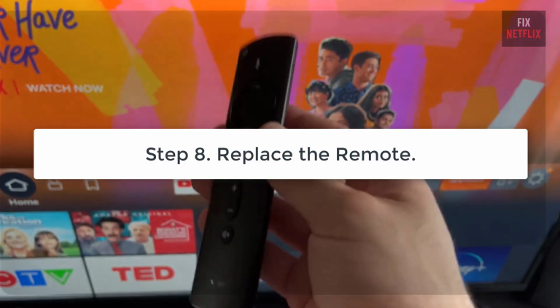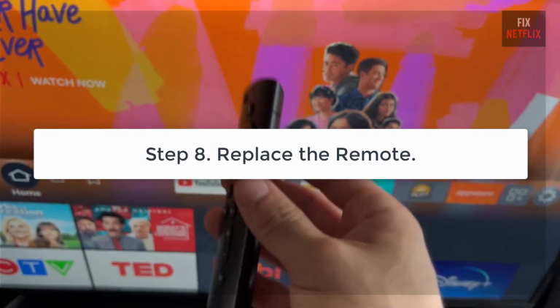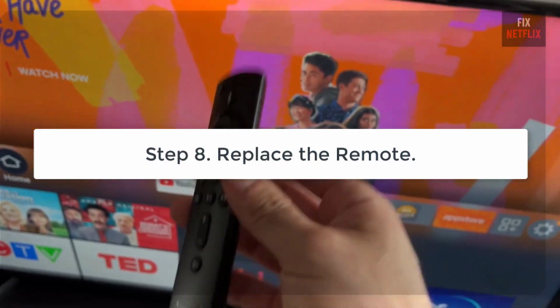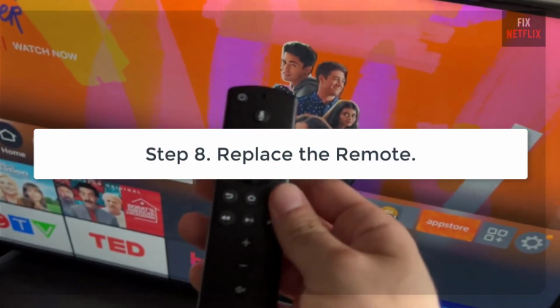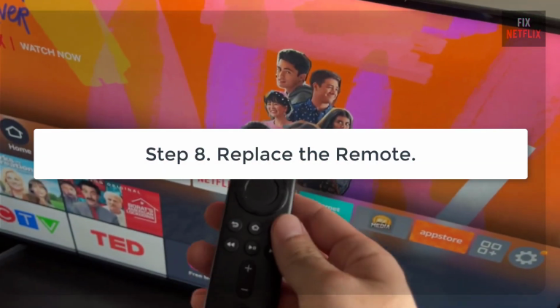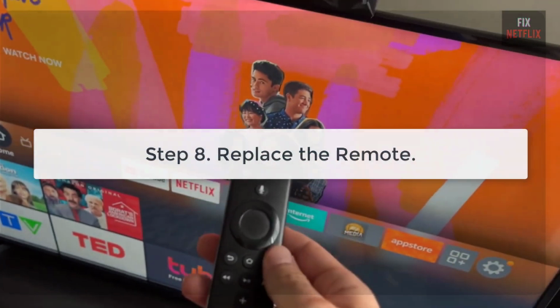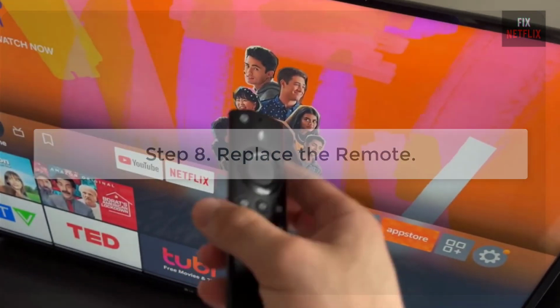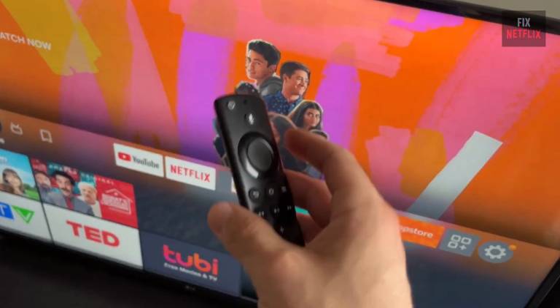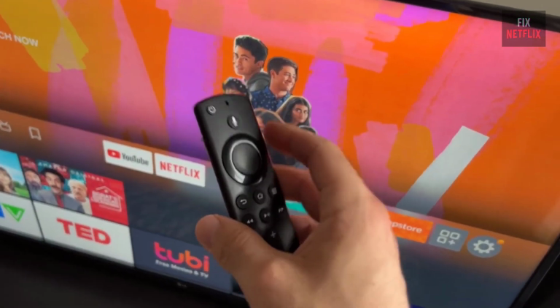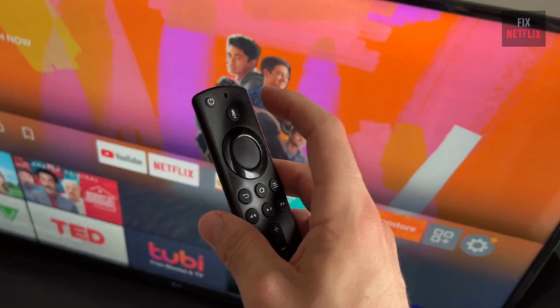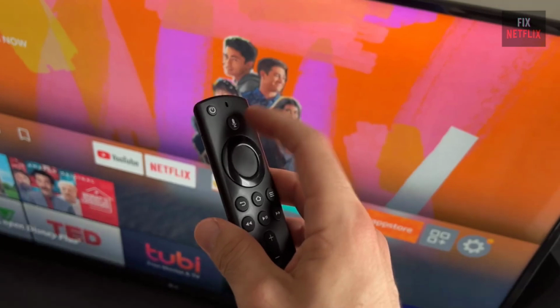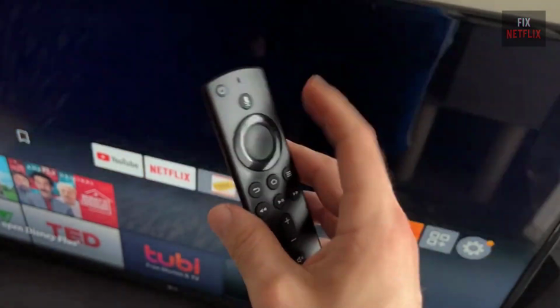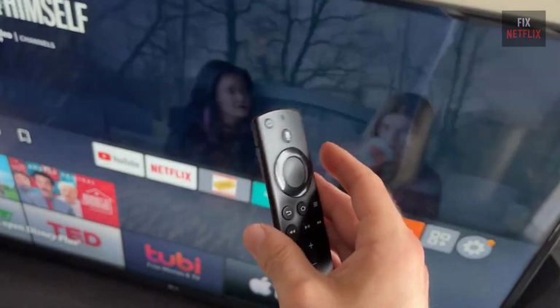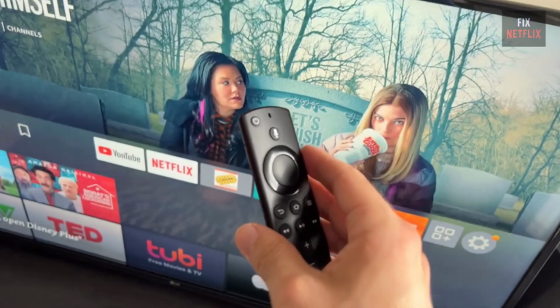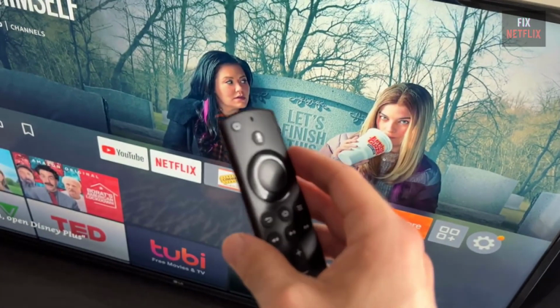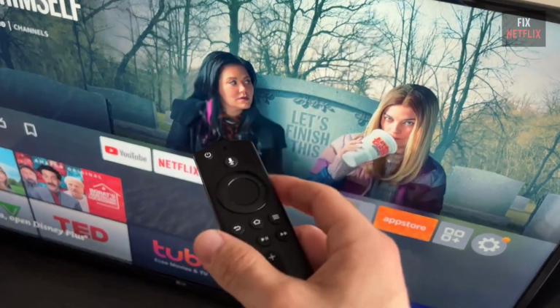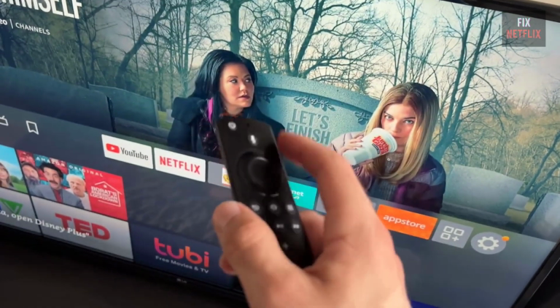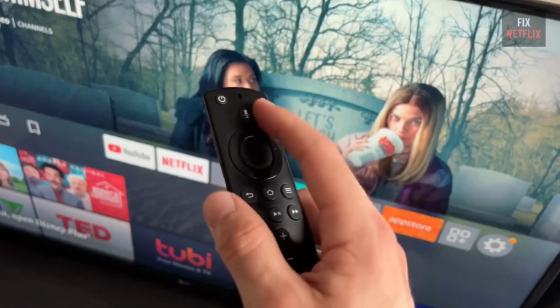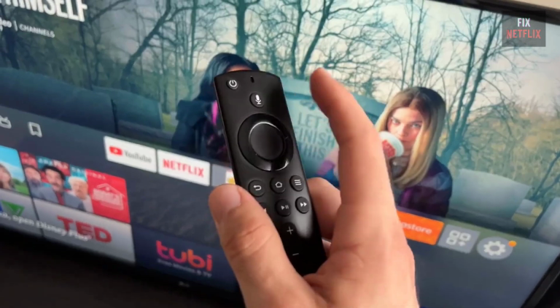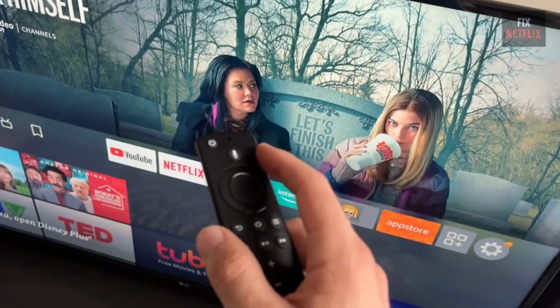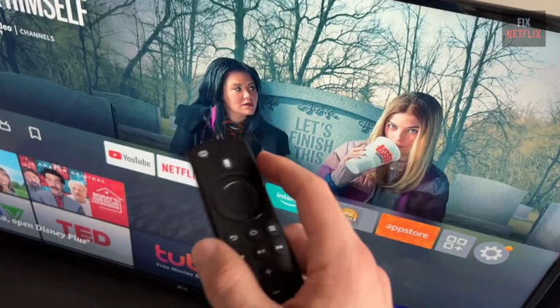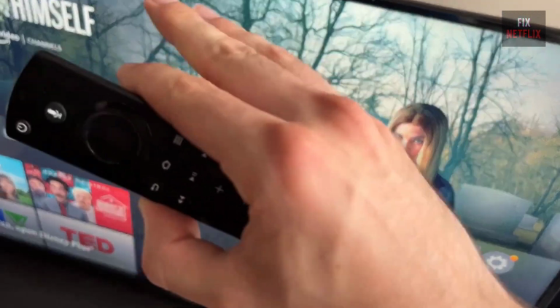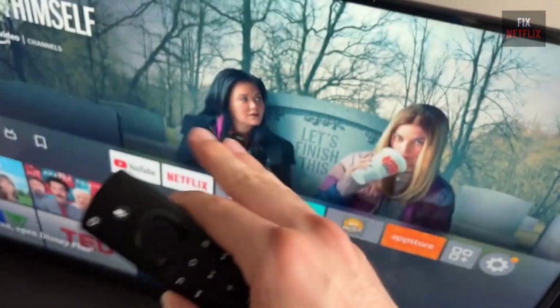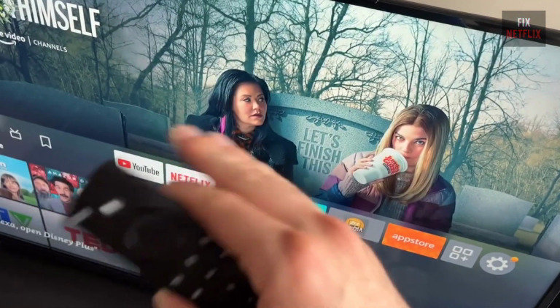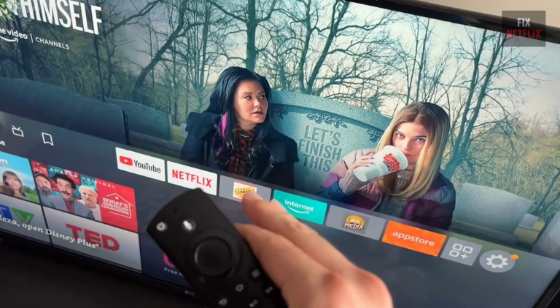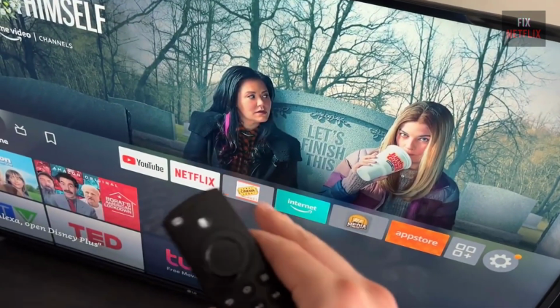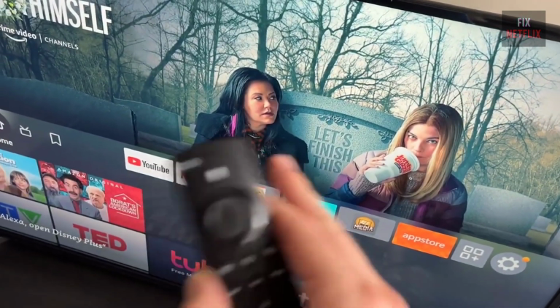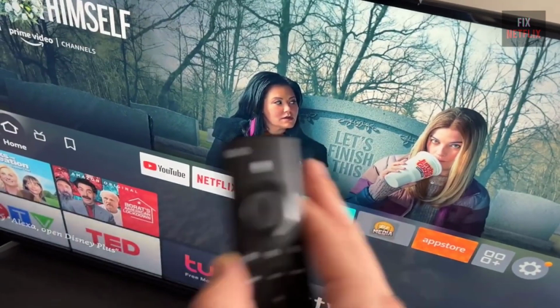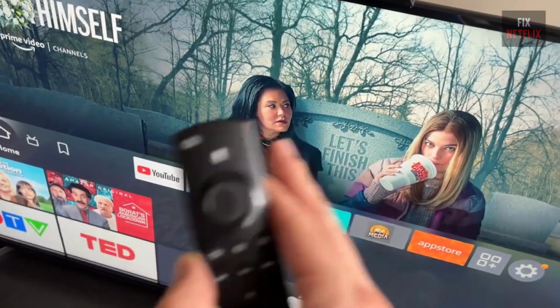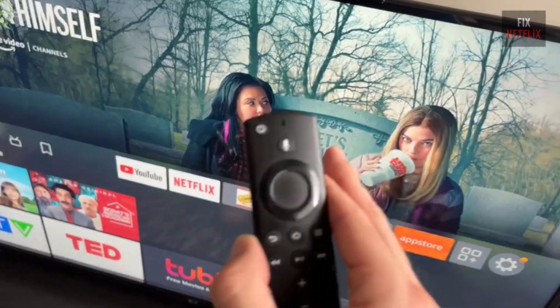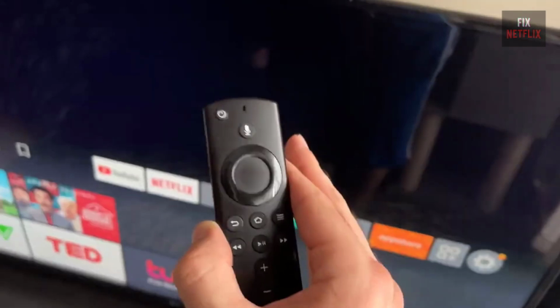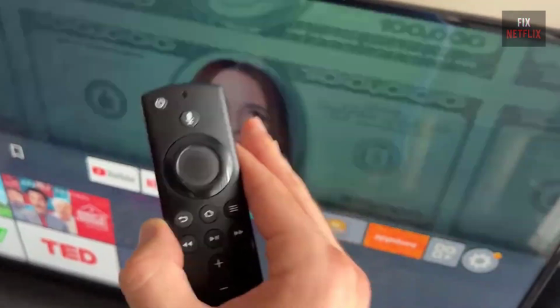Step 8: Replace the remote. If none of these fixes work, your remote might be damaged. You can either replace it or use the Fire TV remote app on your smartphone, which also has microphone functionality.